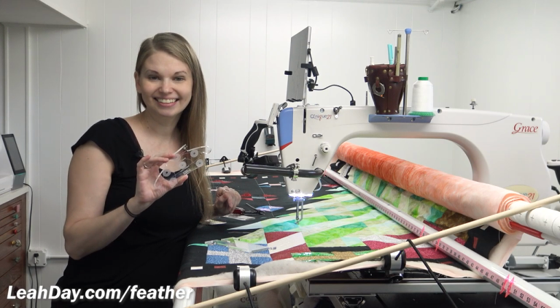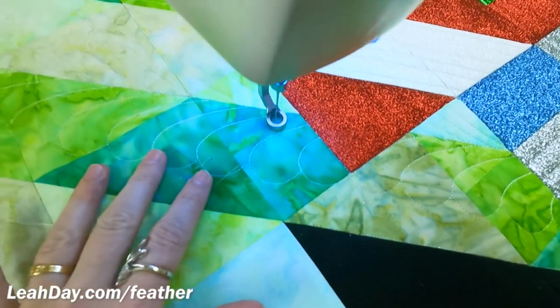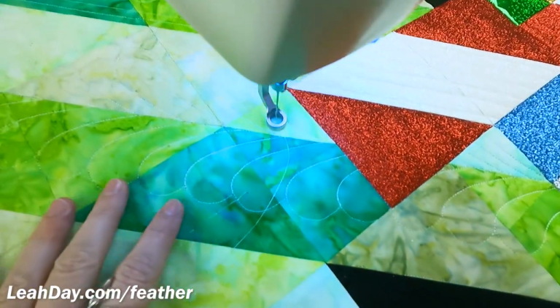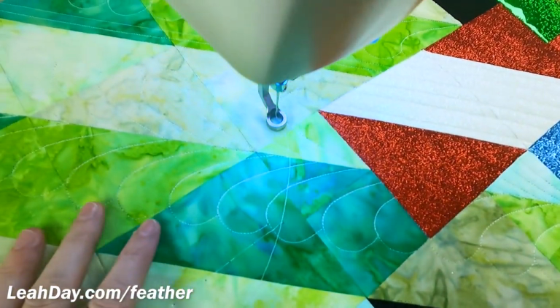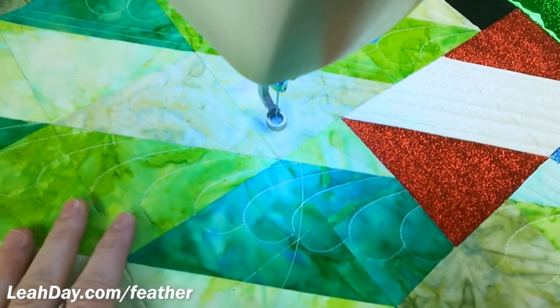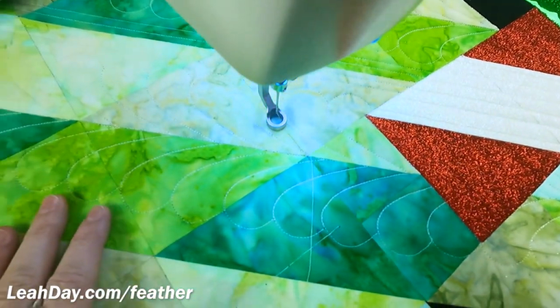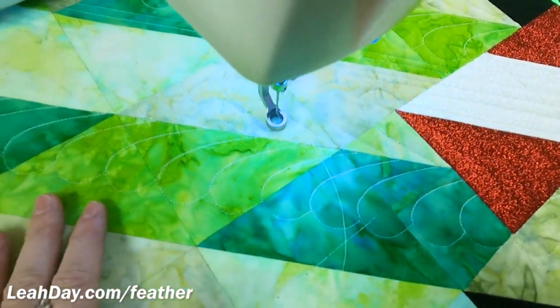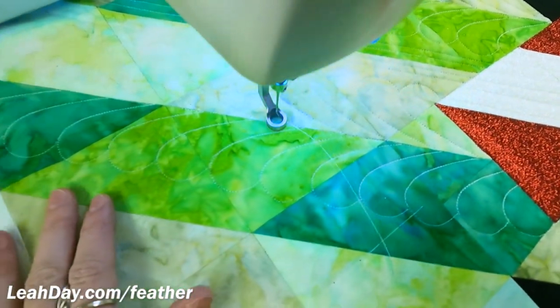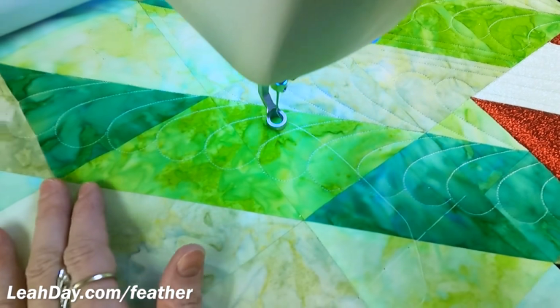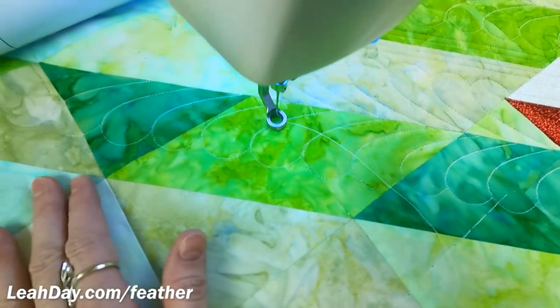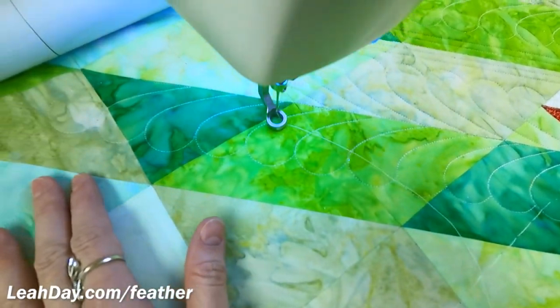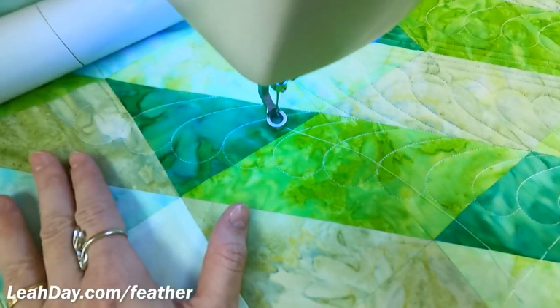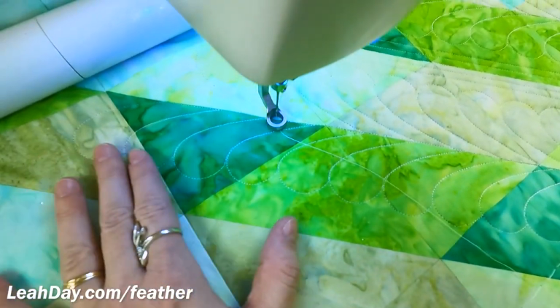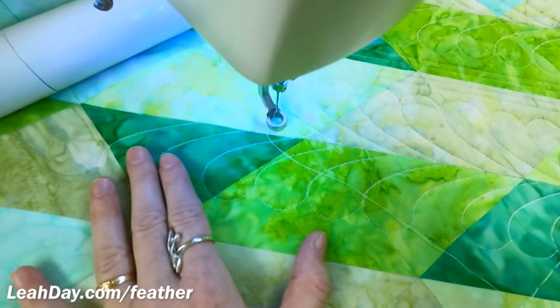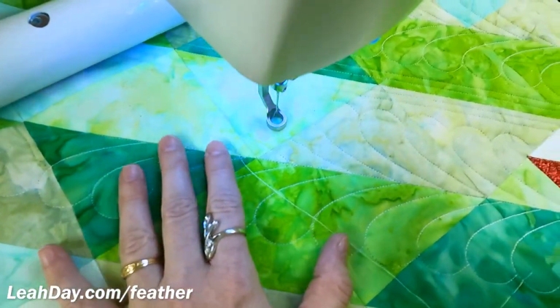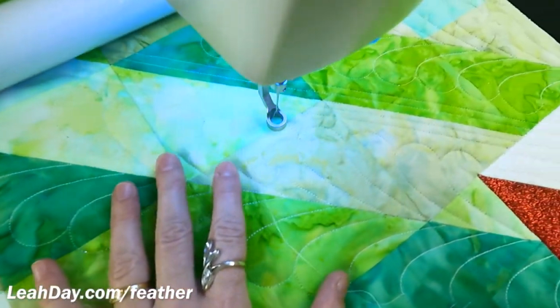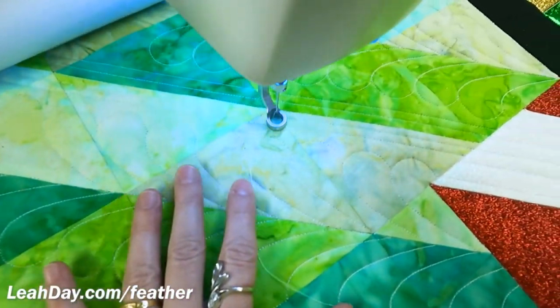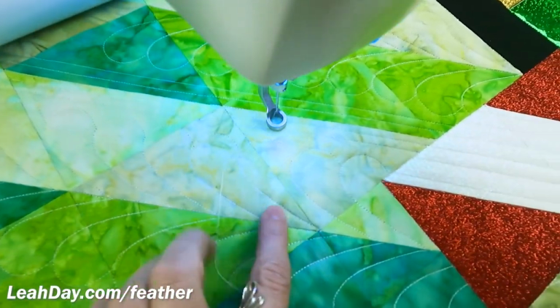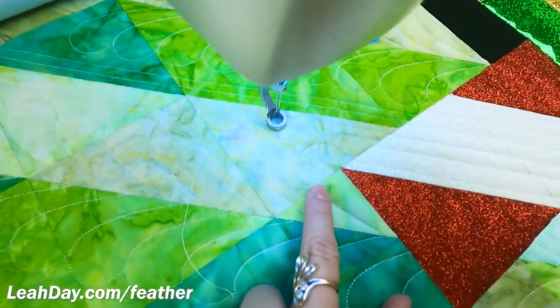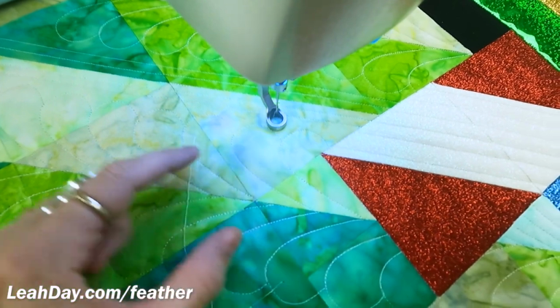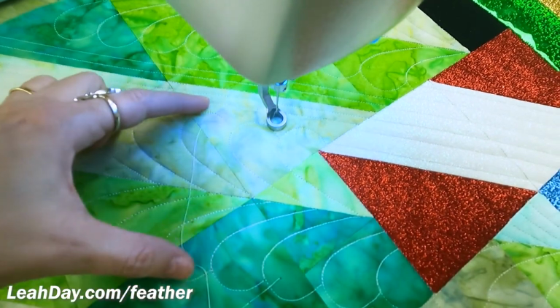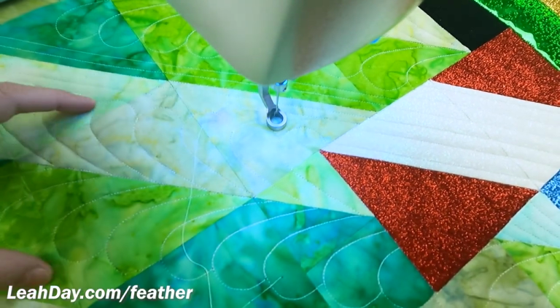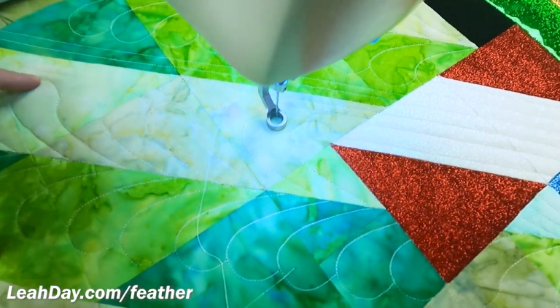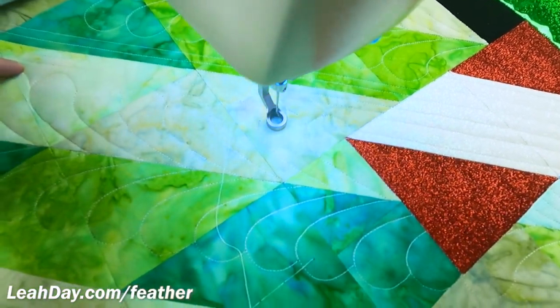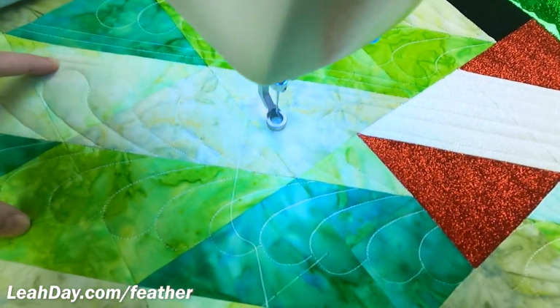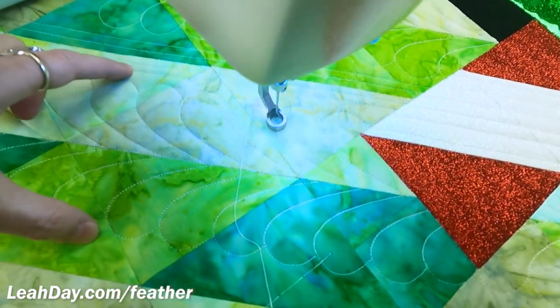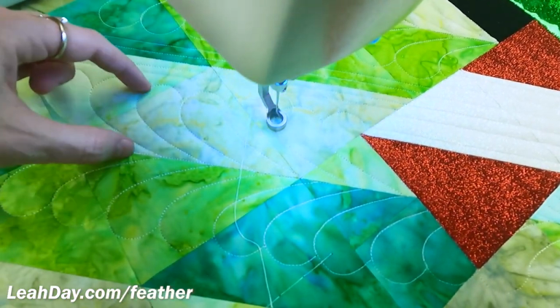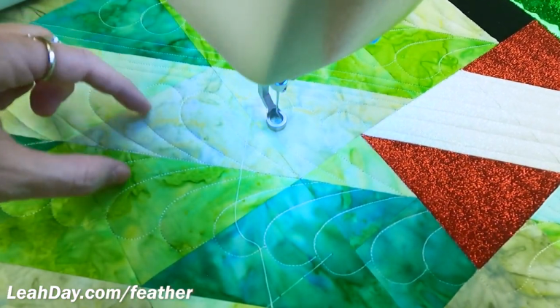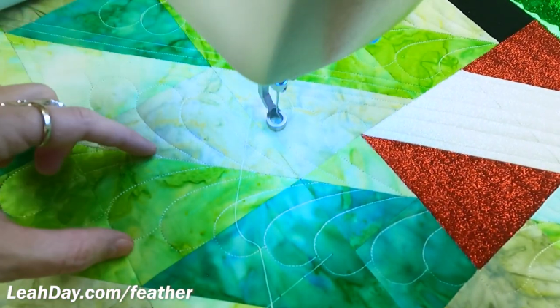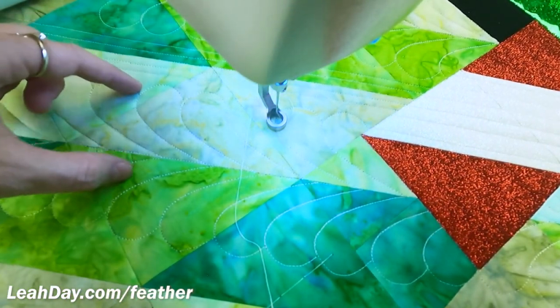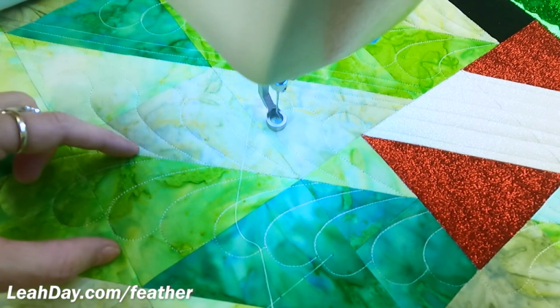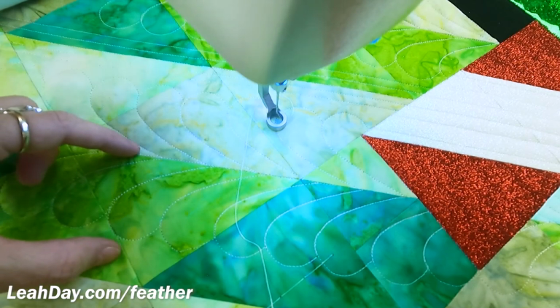Check out these beautiful feathers stitched over the Christmas tree quilt — this is in the Christmas tree section. I want to have this nice wide band of feathers: two inches on one side, two inches on the other.